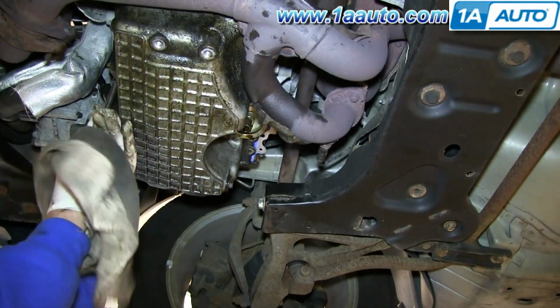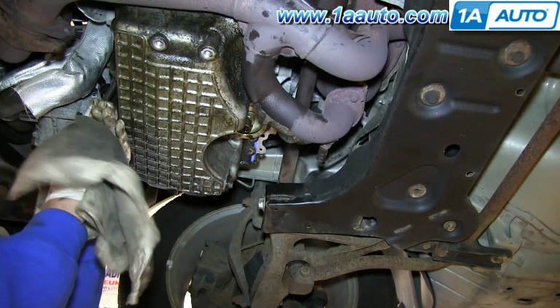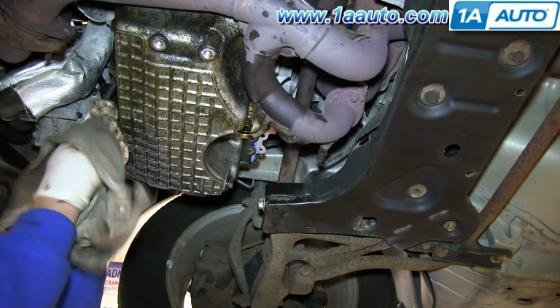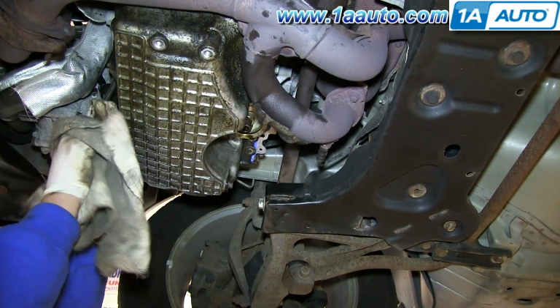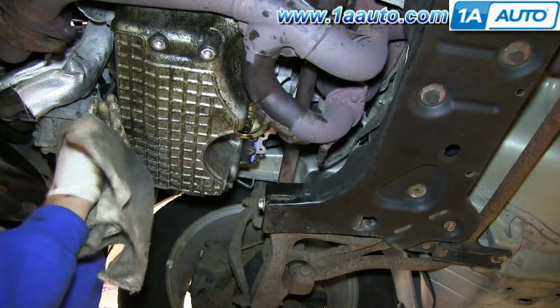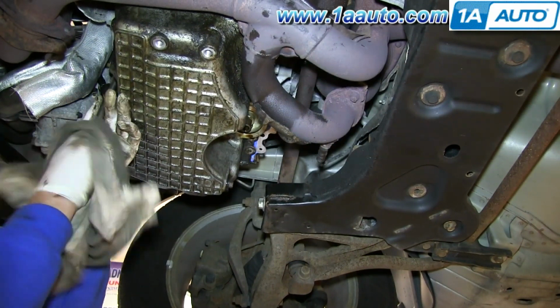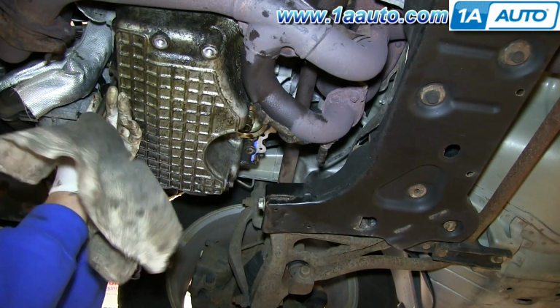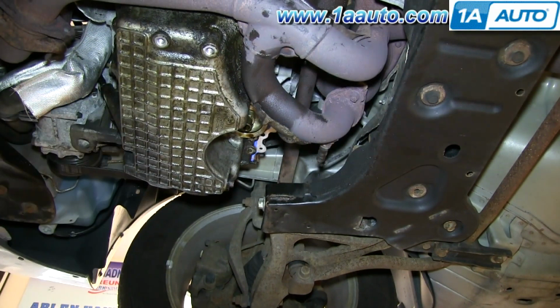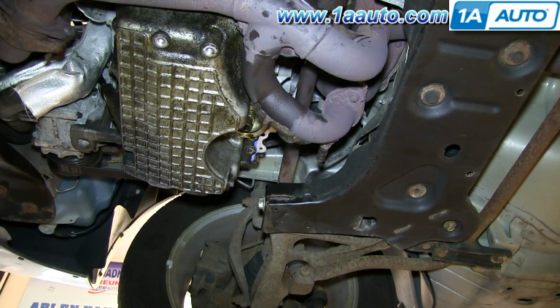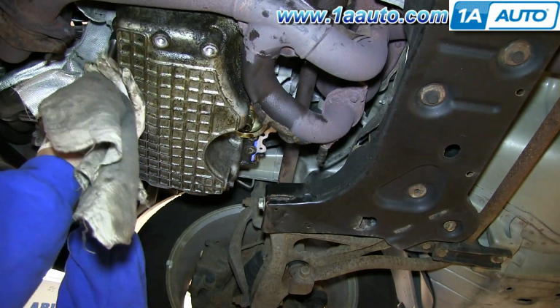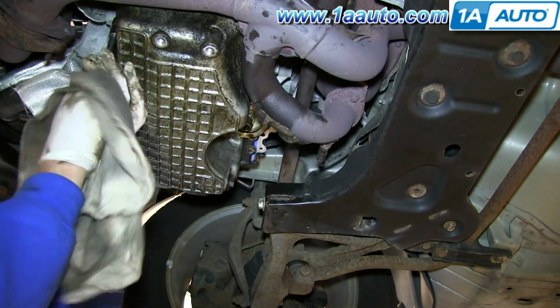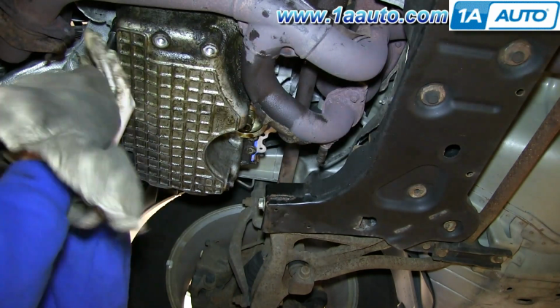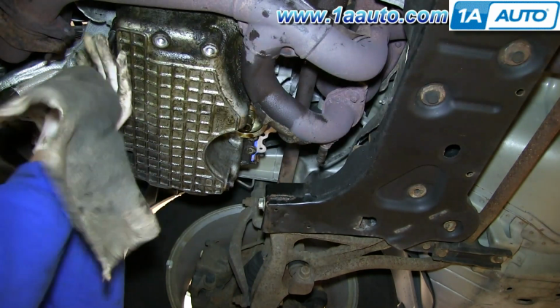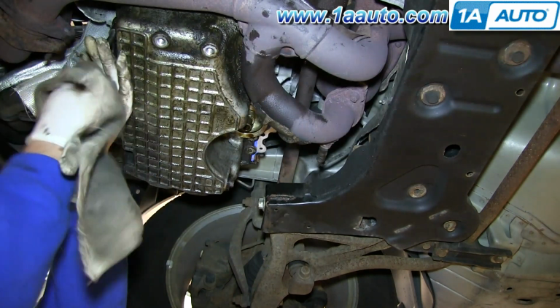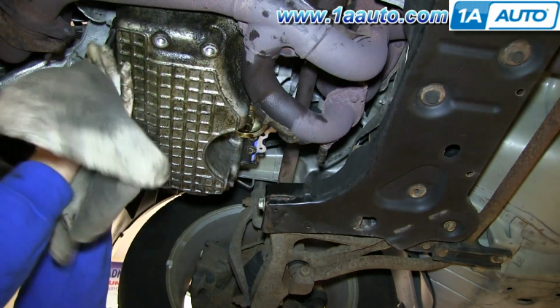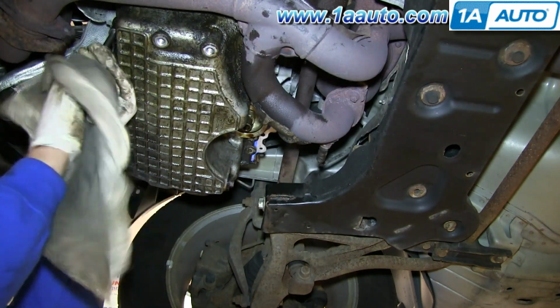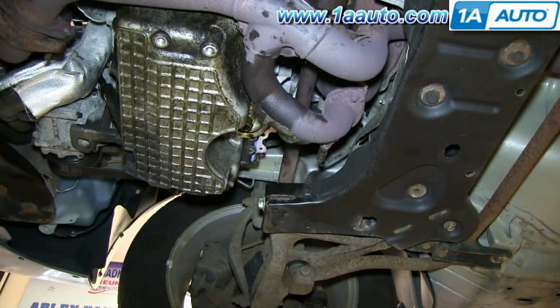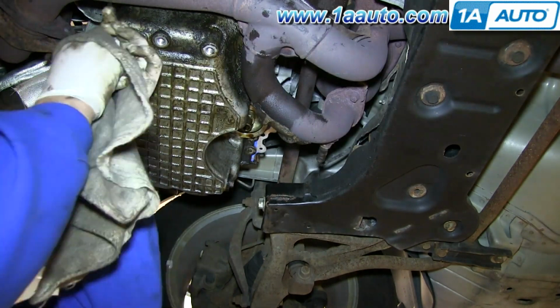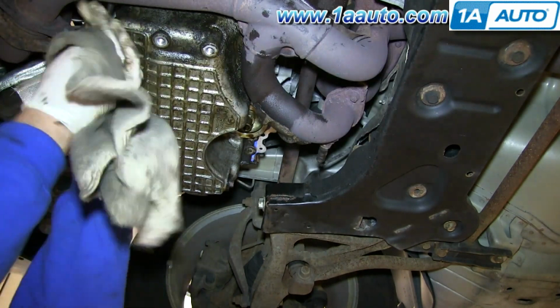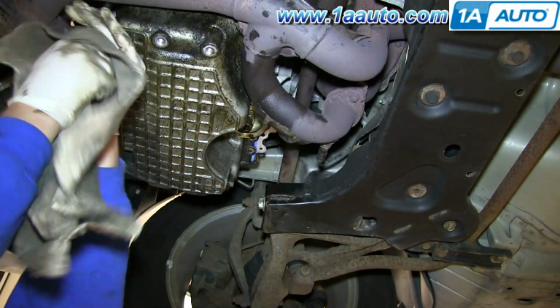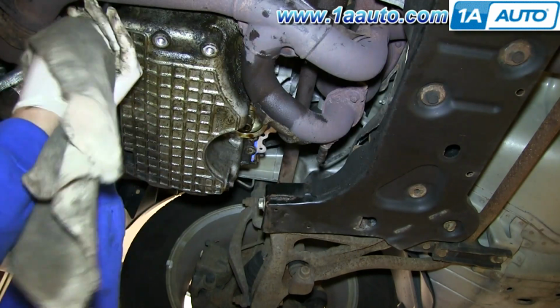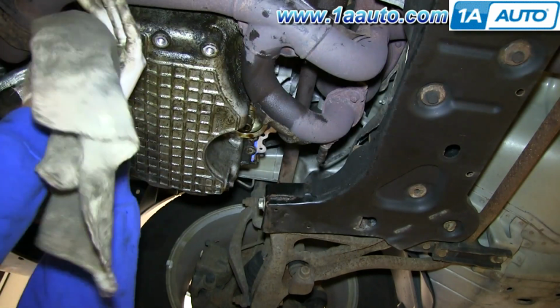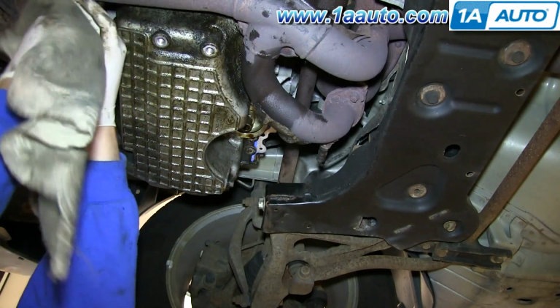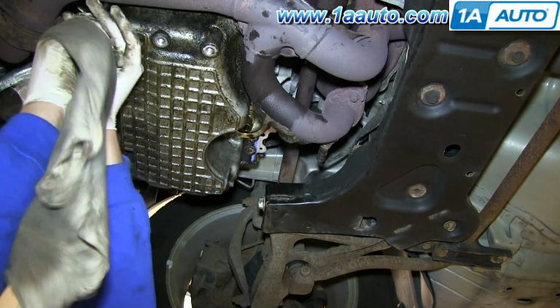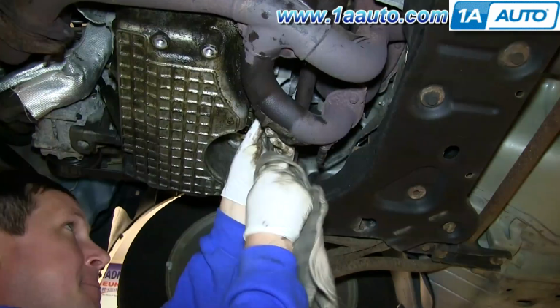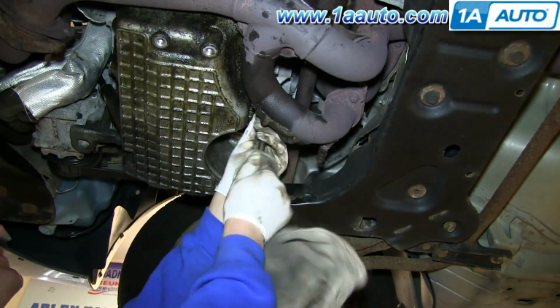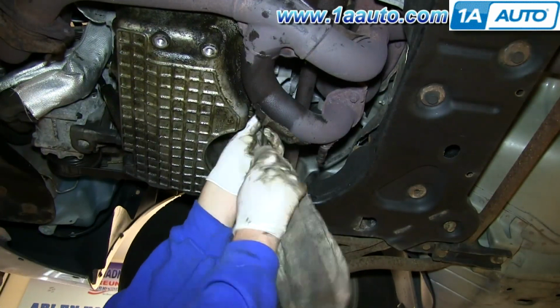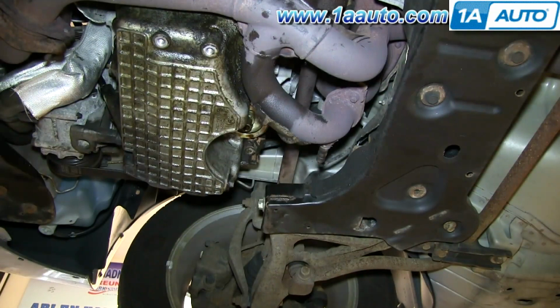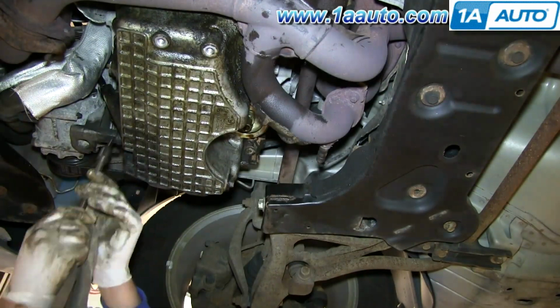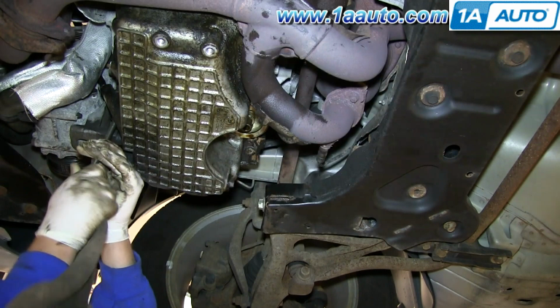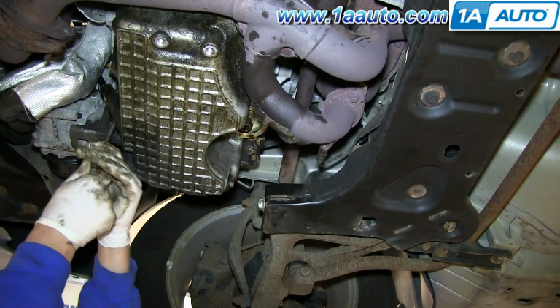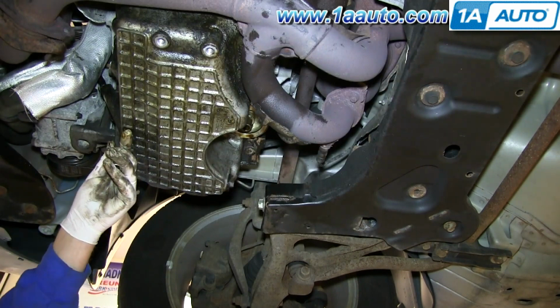Fast forward as we put all those bolts in. You want to put them in and get them hand tight first, then snug them. Then you're going to torque them to 20 foot pounds. You start in the middle and go back and forth across the oil pan, working your way to the ends.